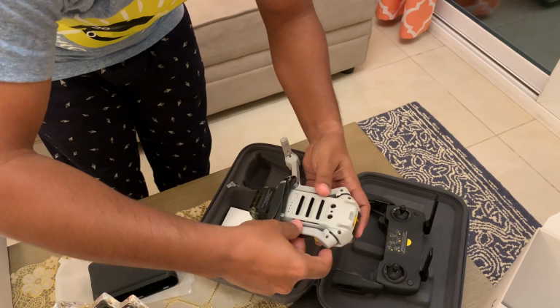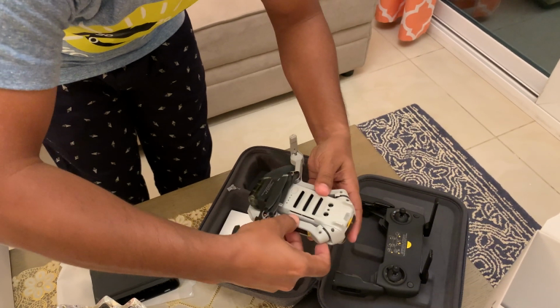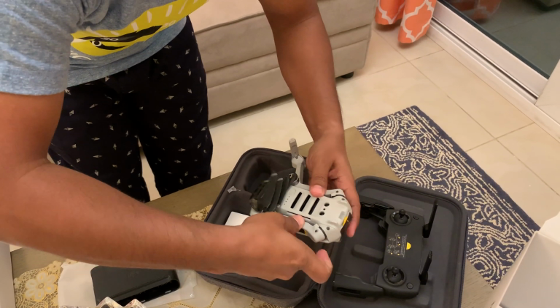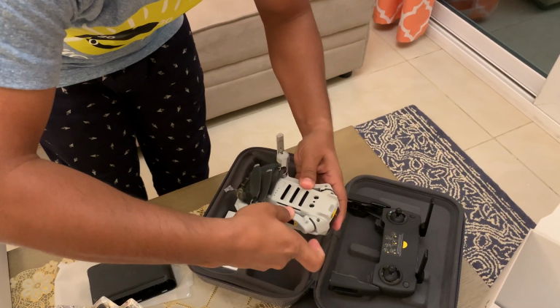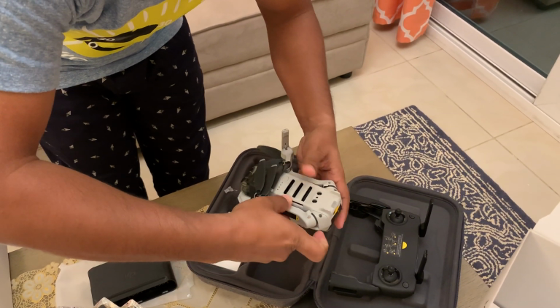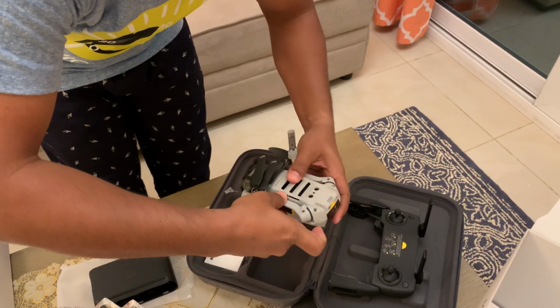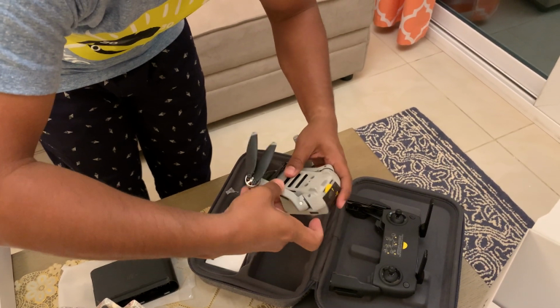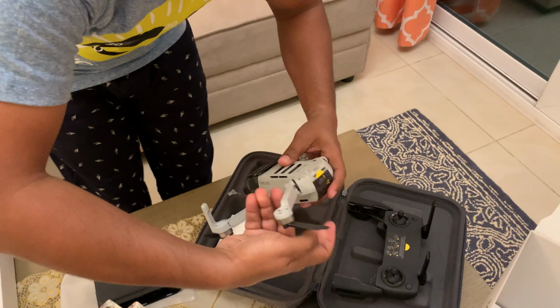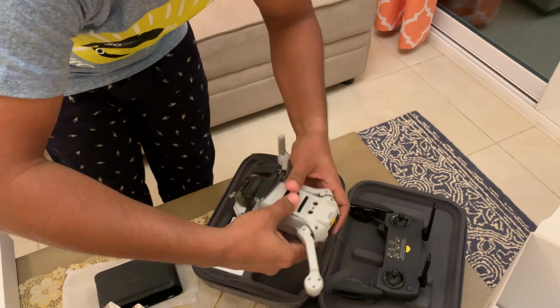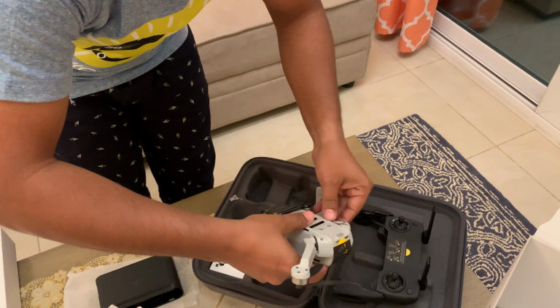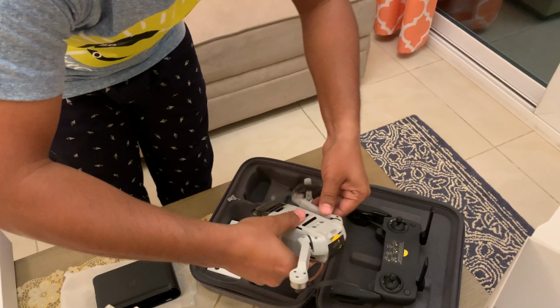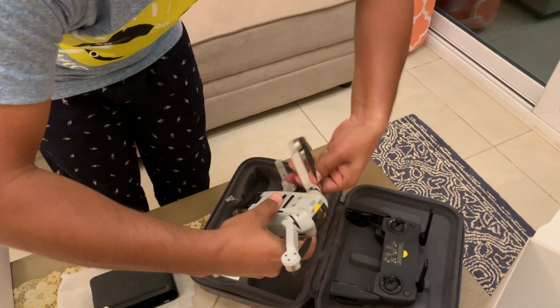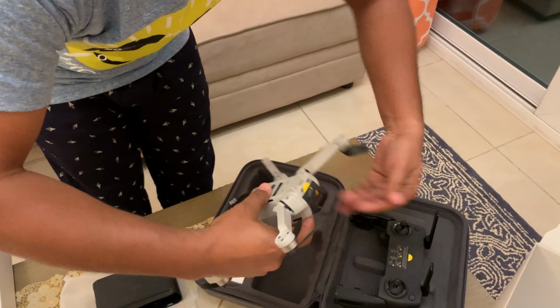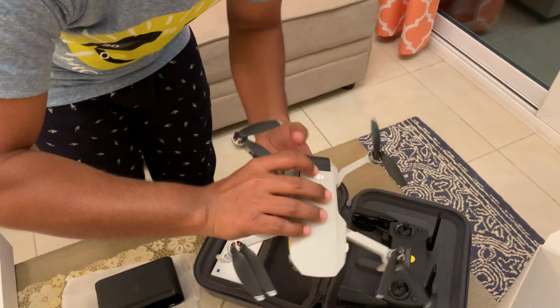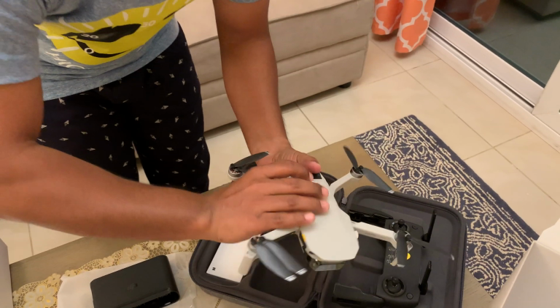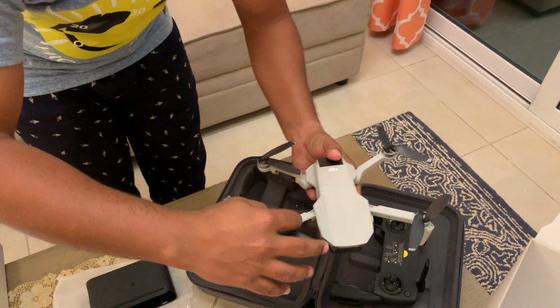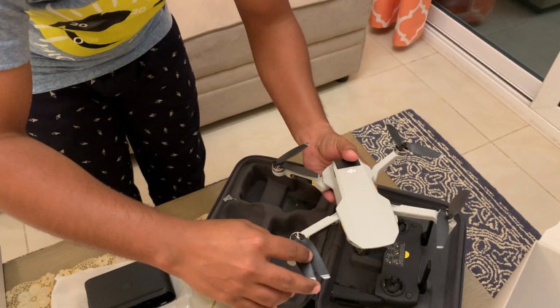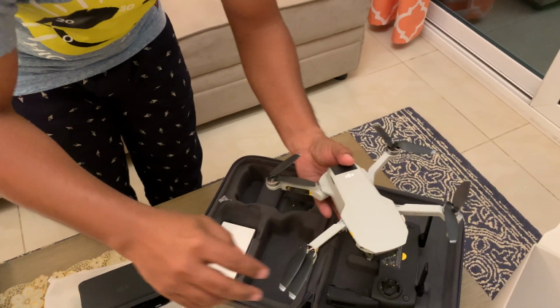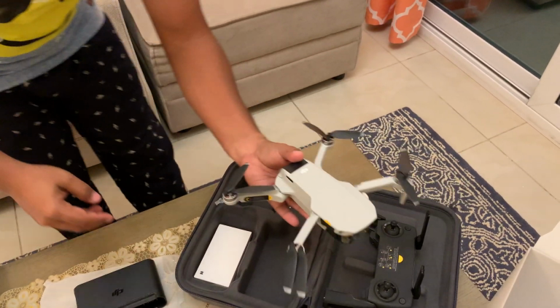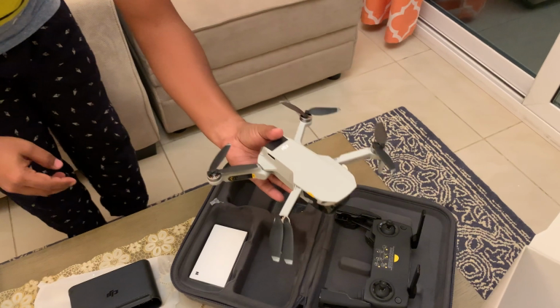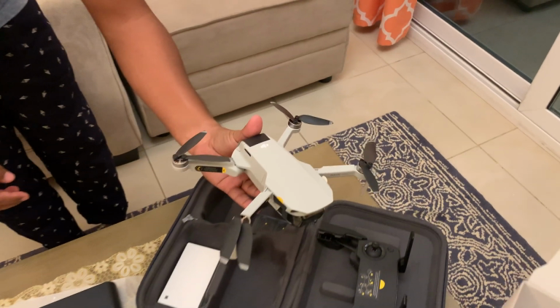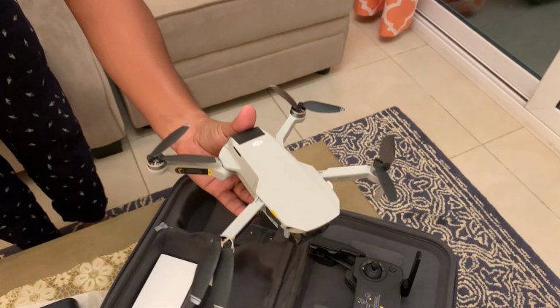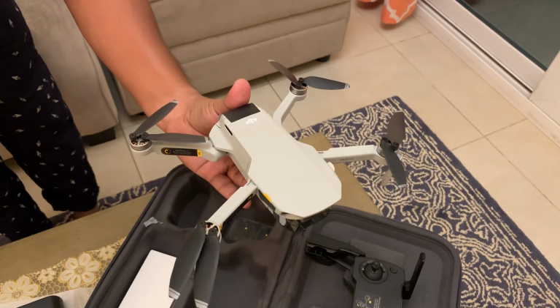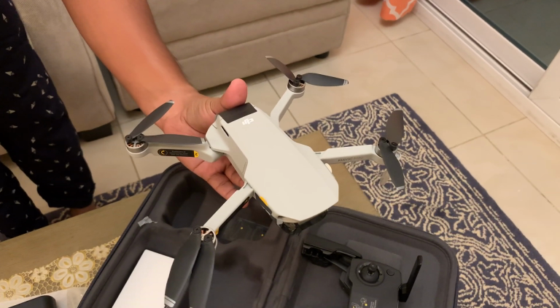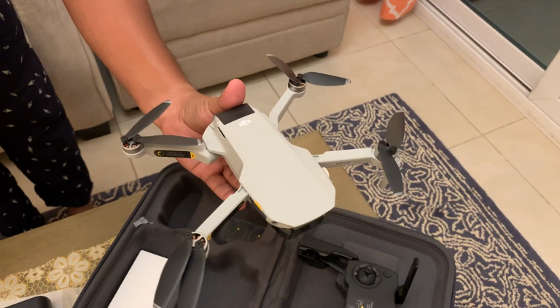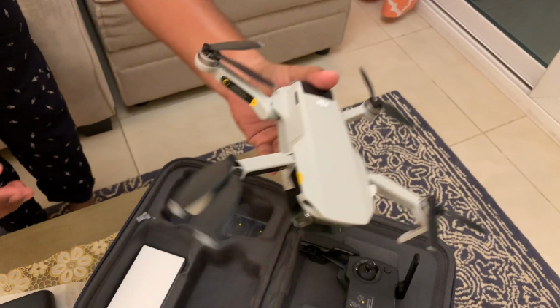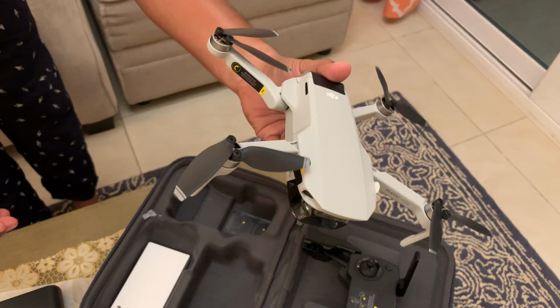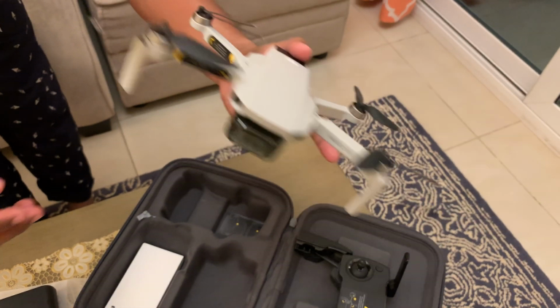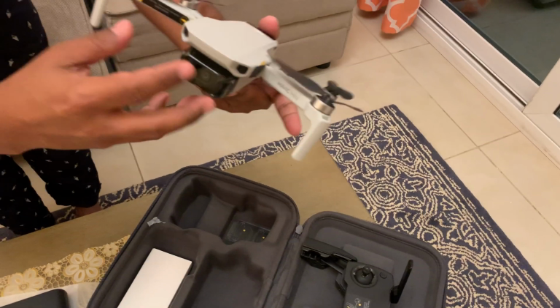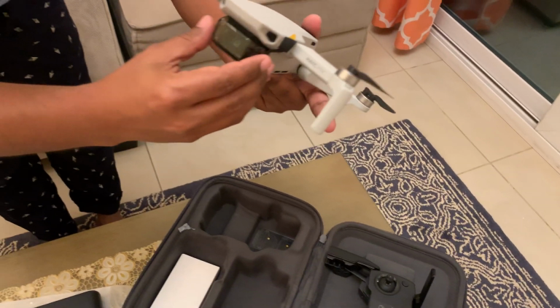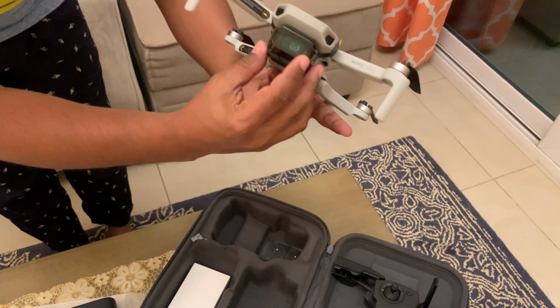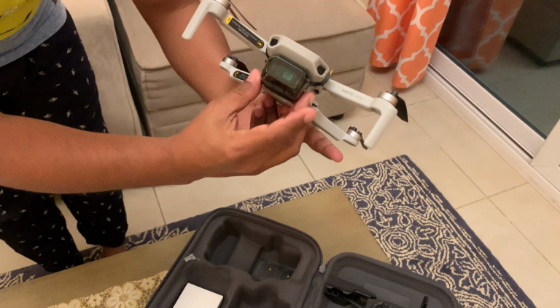Cool, cool packing. Here the drone is ready. We have the cameras here.